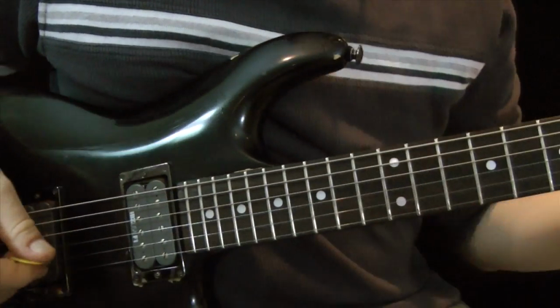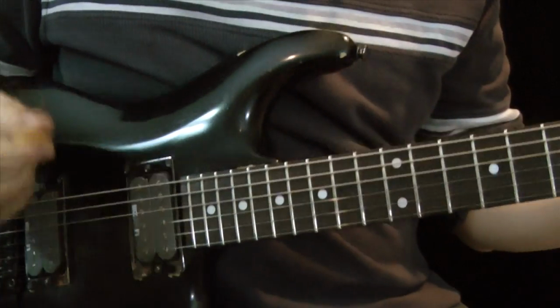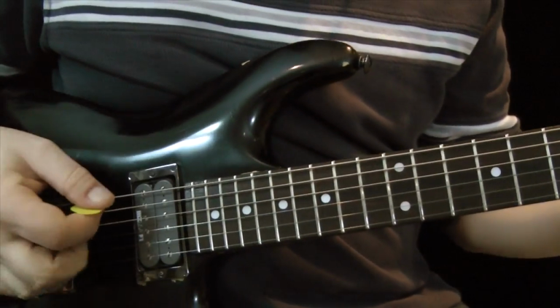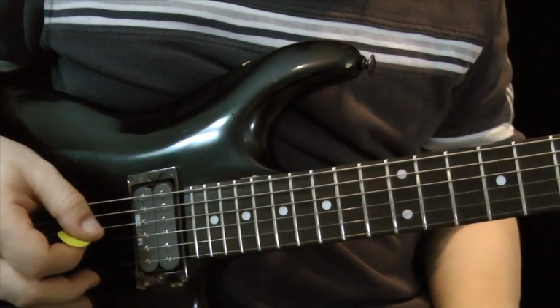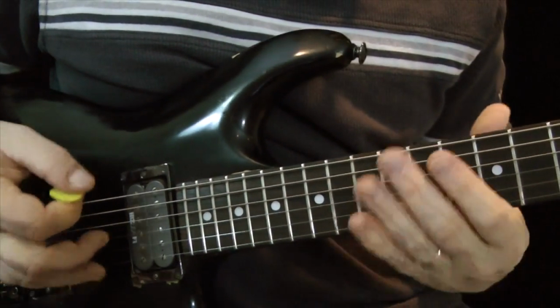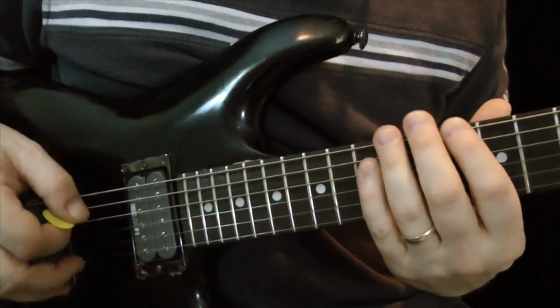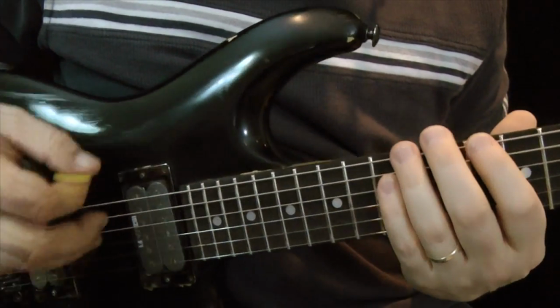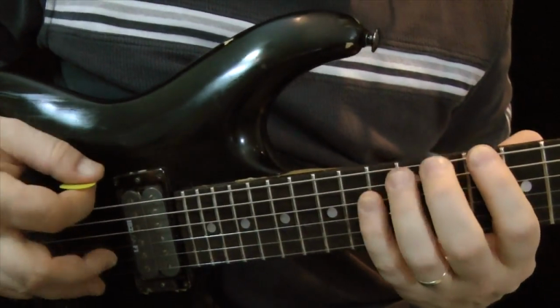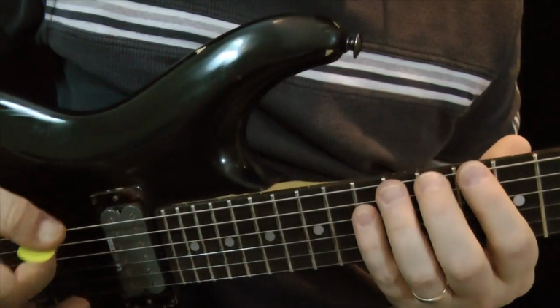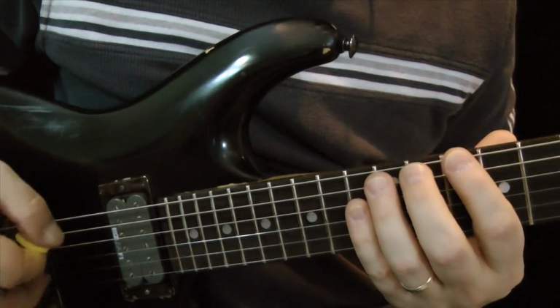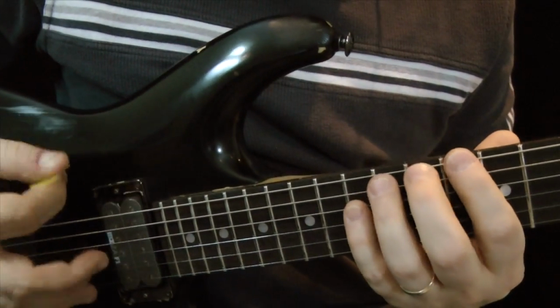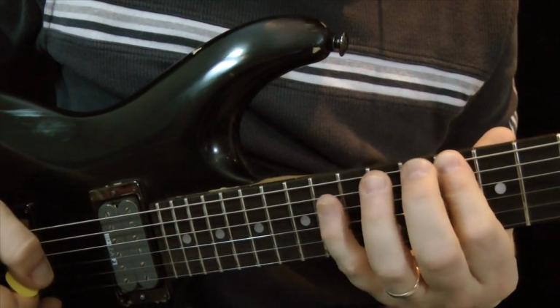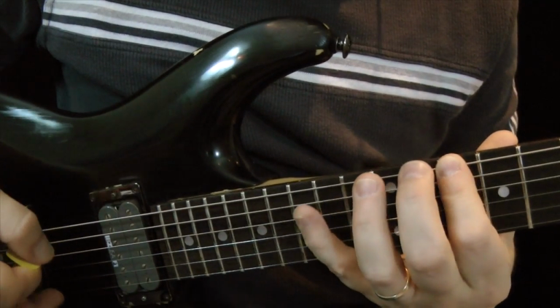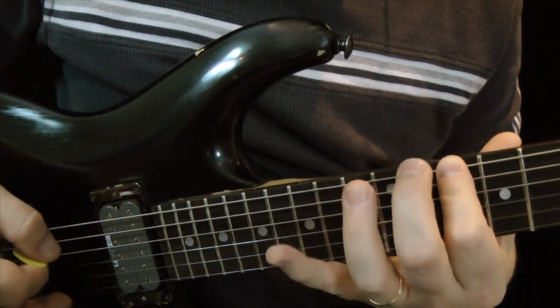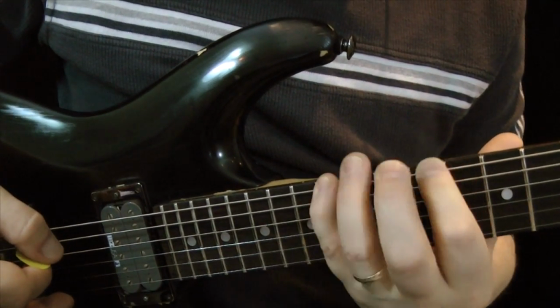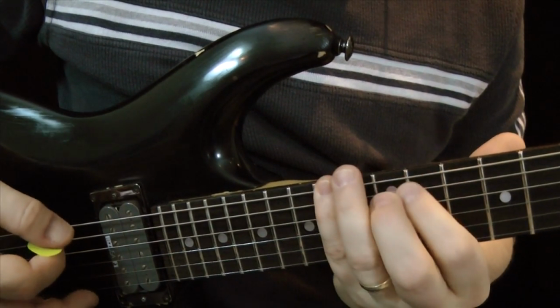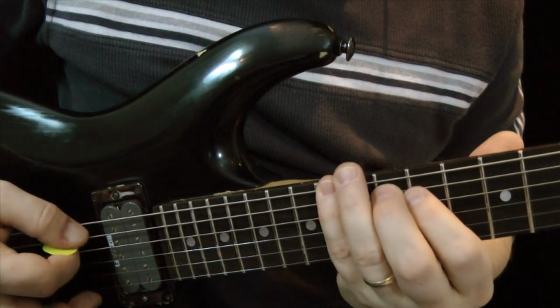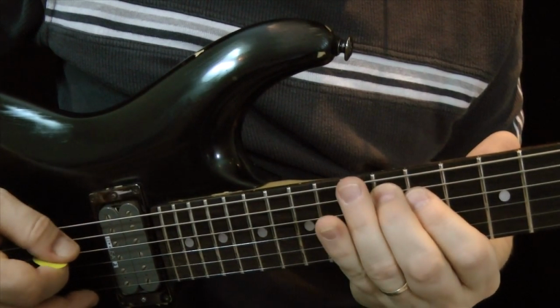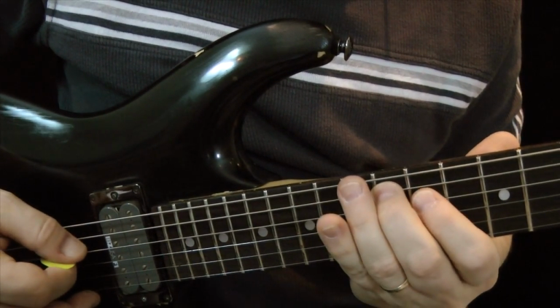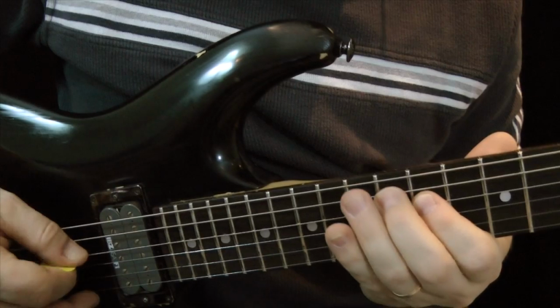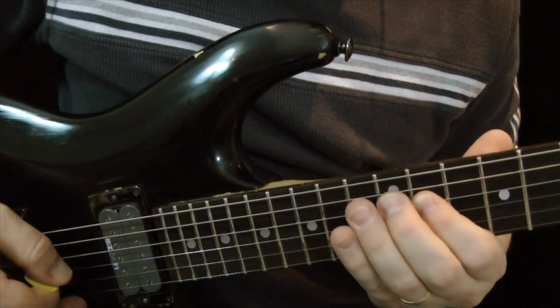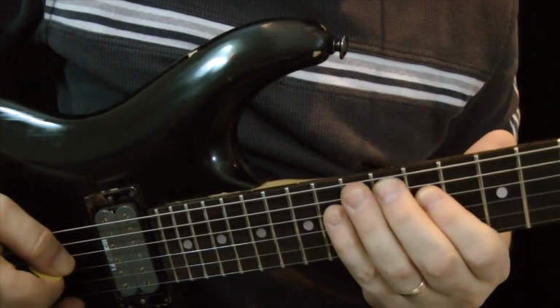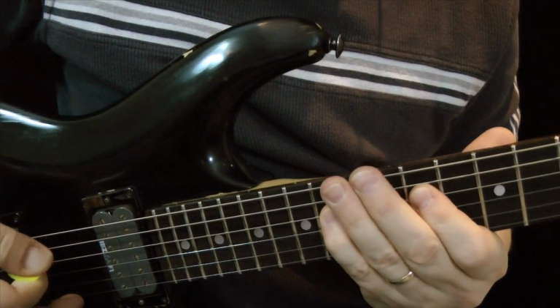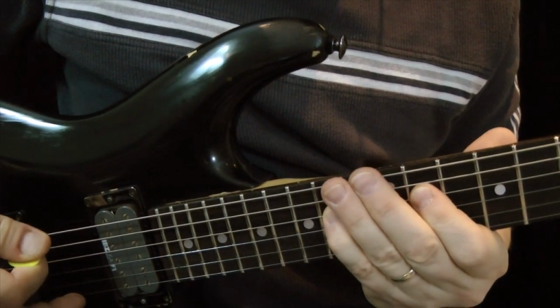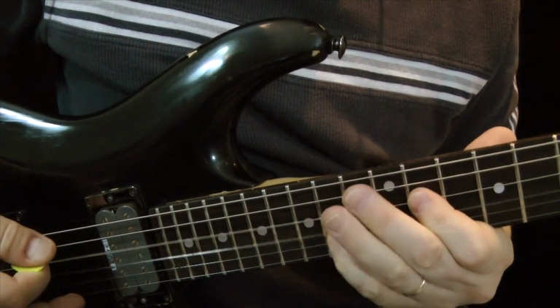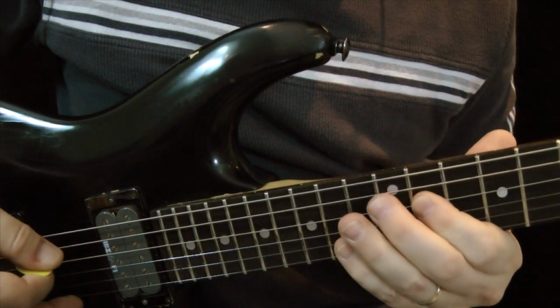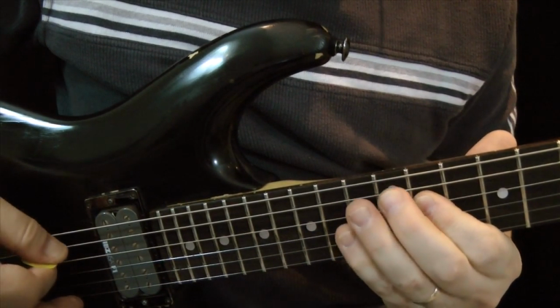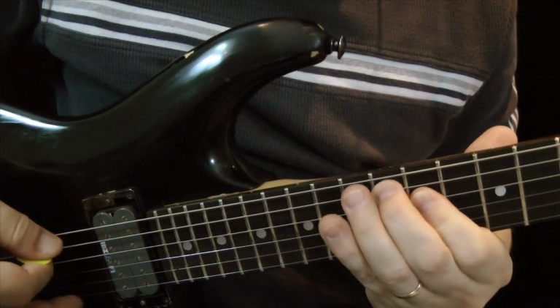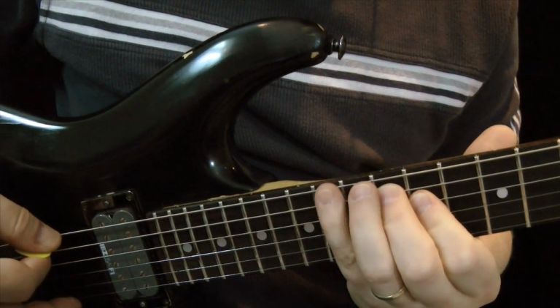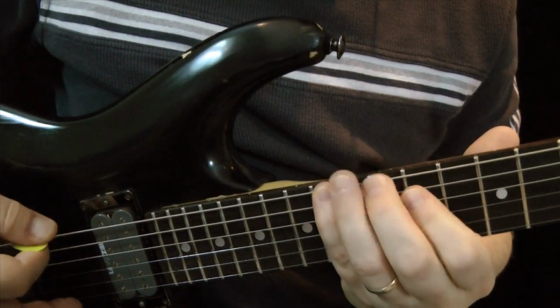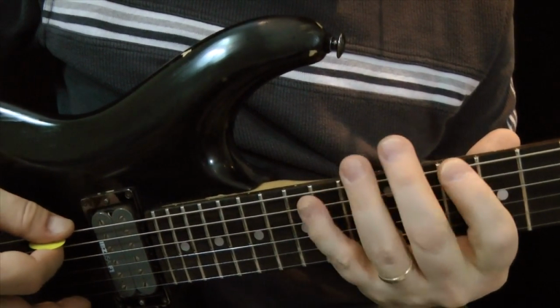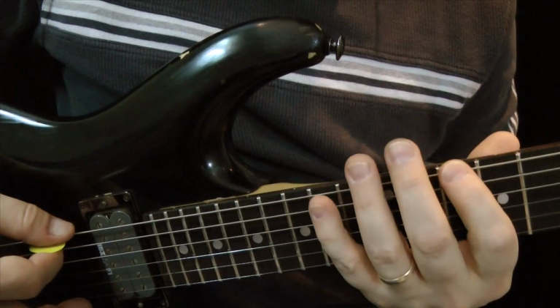So let's just practice repeating that. We'll start with a down stroke, hammer on, down, down, up, pull off, up, up.